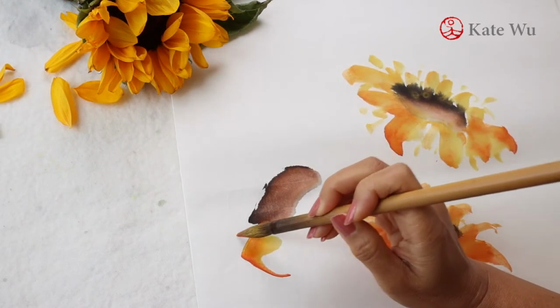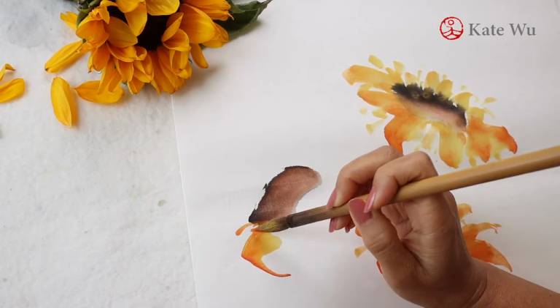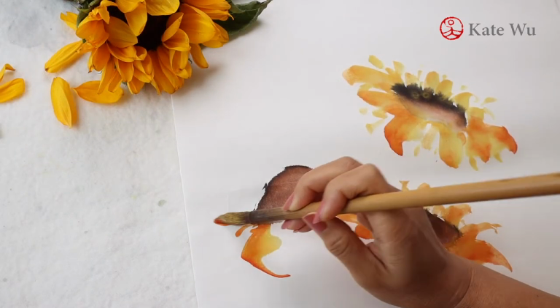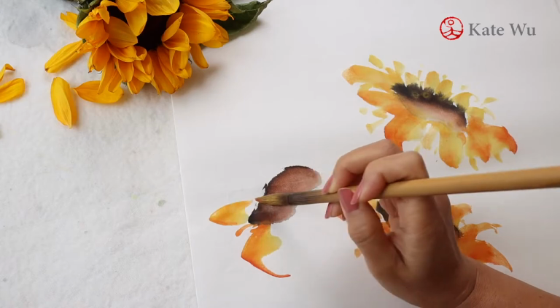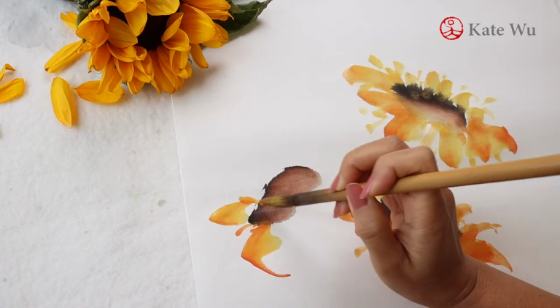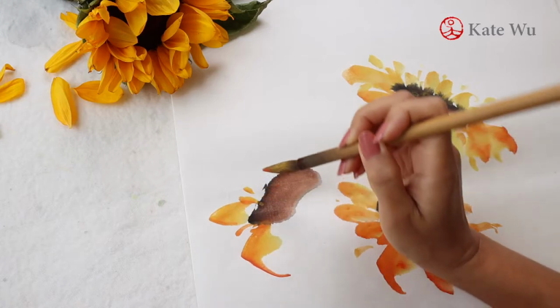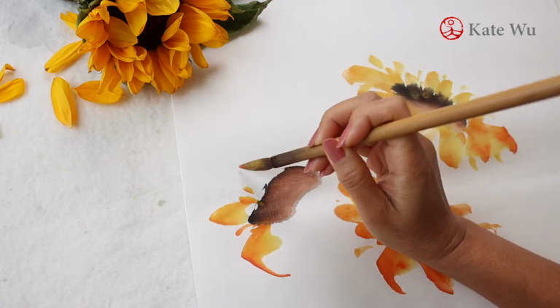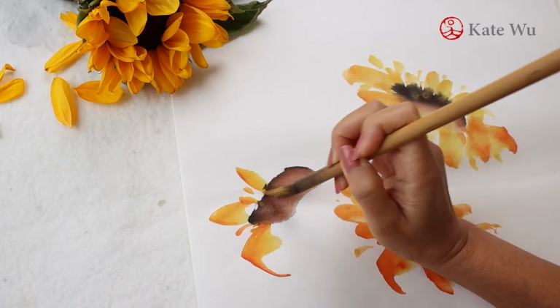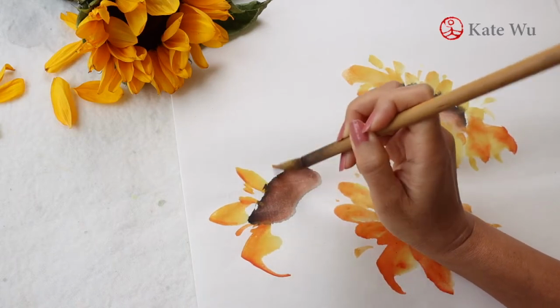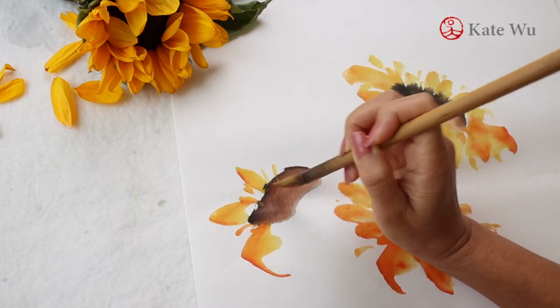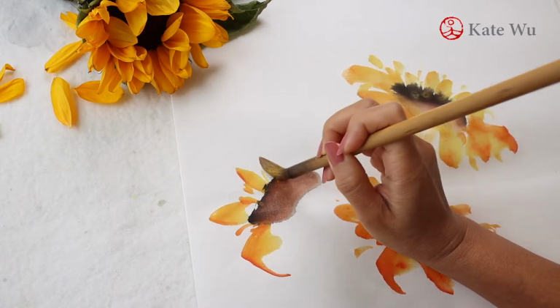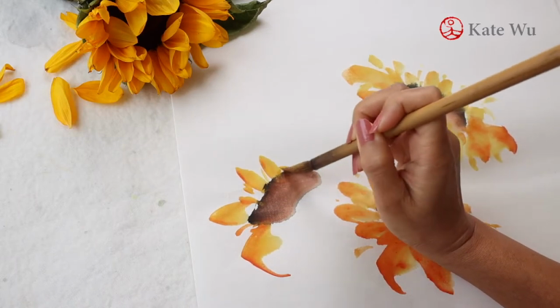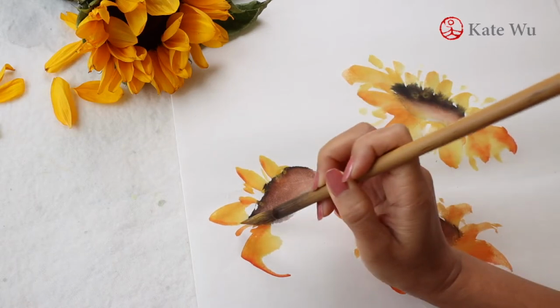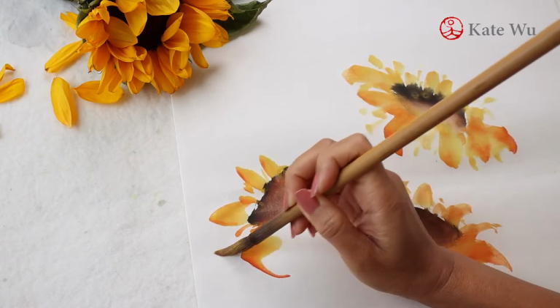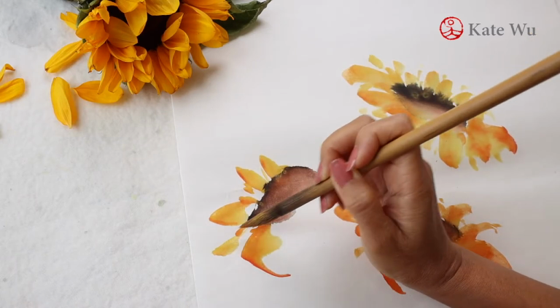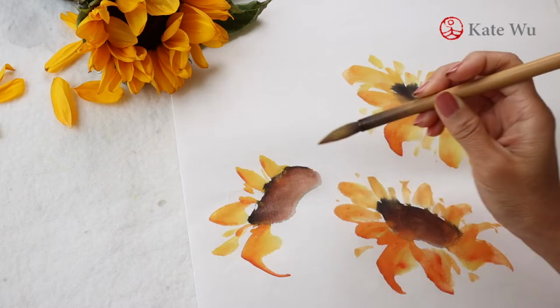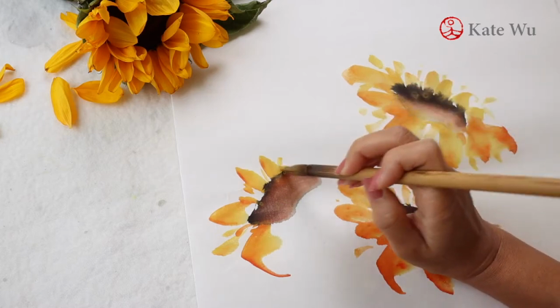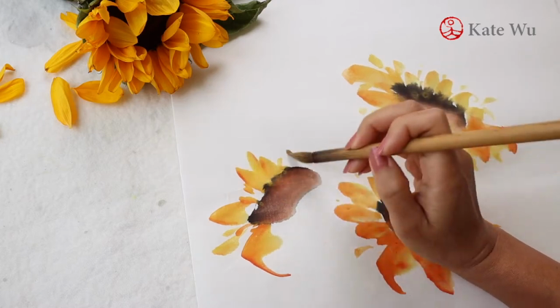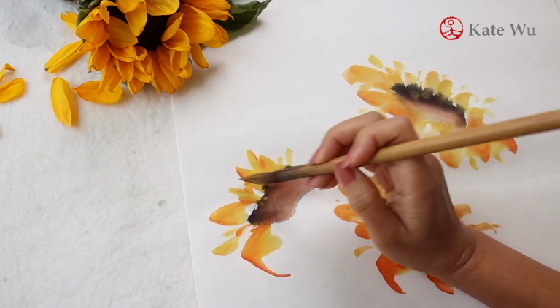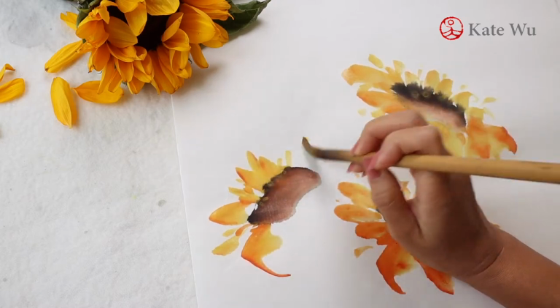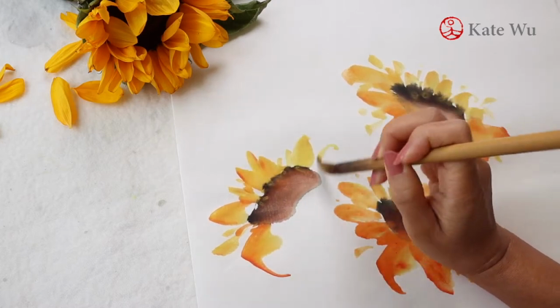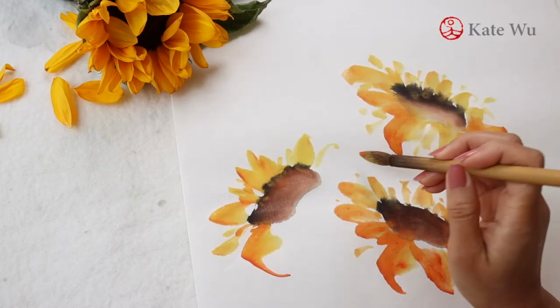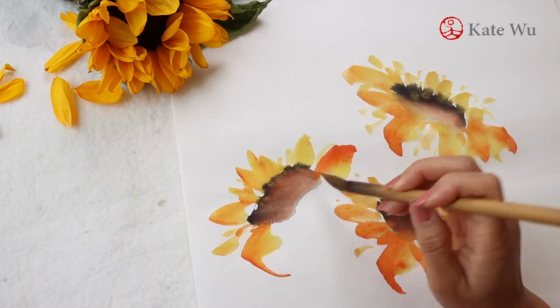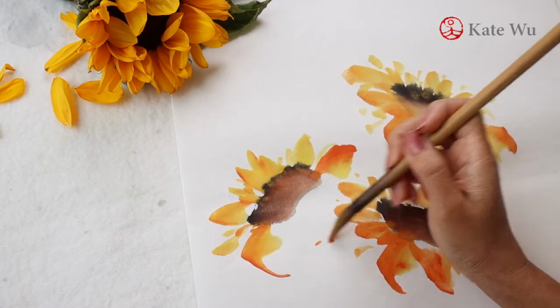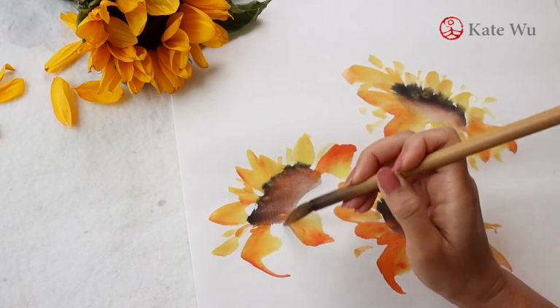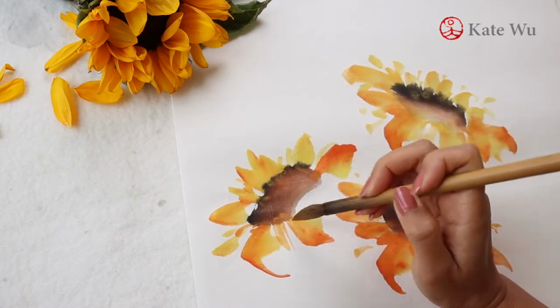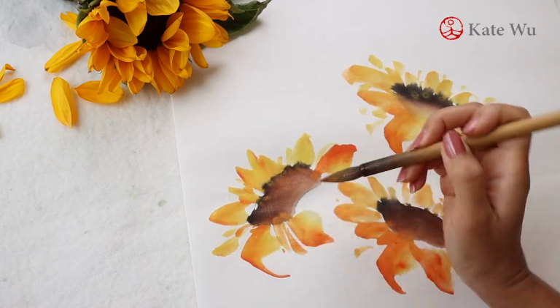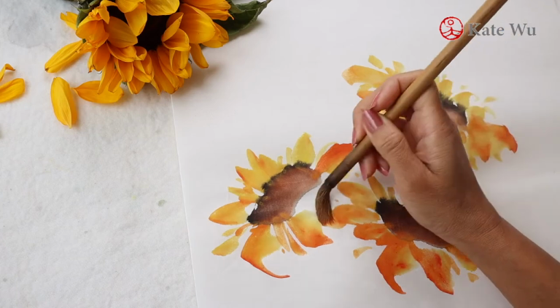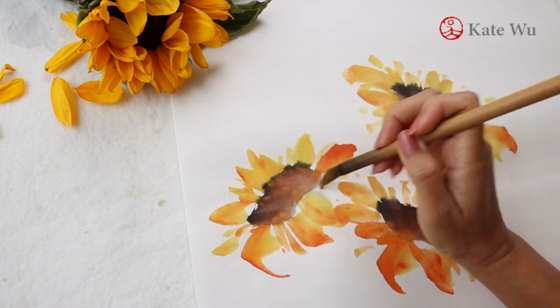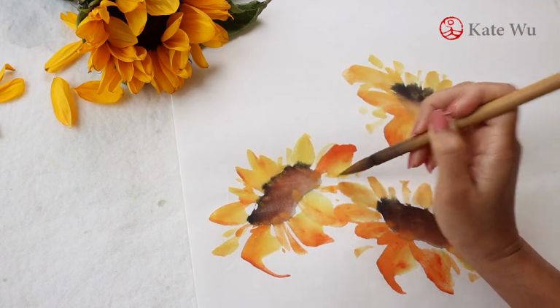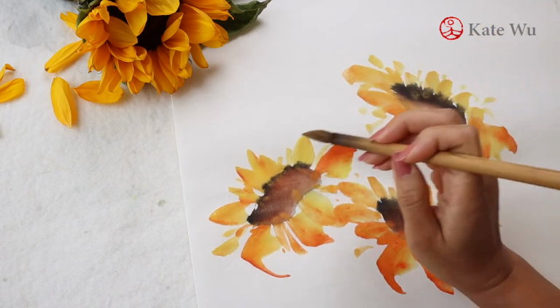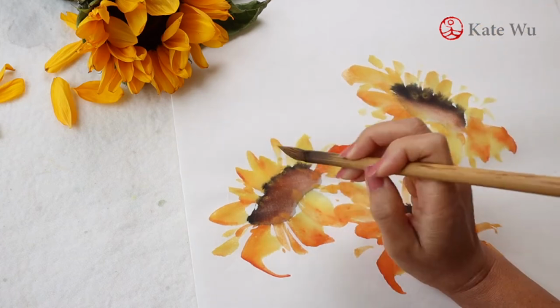I like sunflowers. These bright yellow large flowers always face the sun — that's why they are called sunflowers. Literally, I've seen them facing east in the morning and west as the sun goes down.